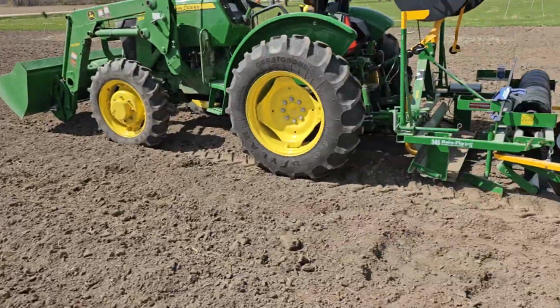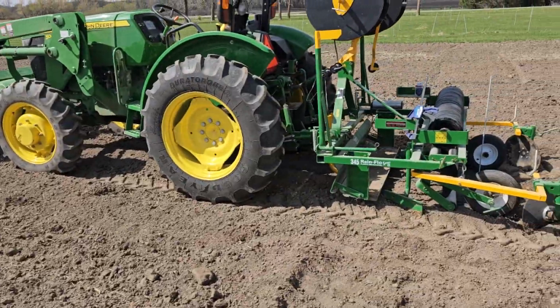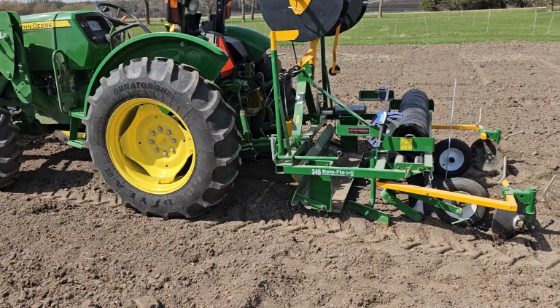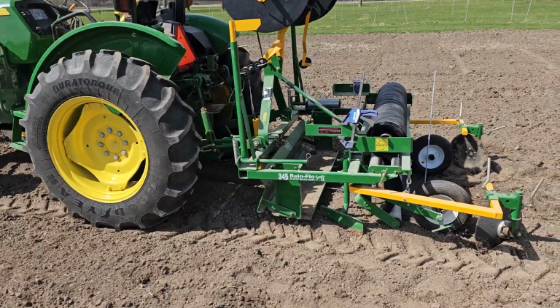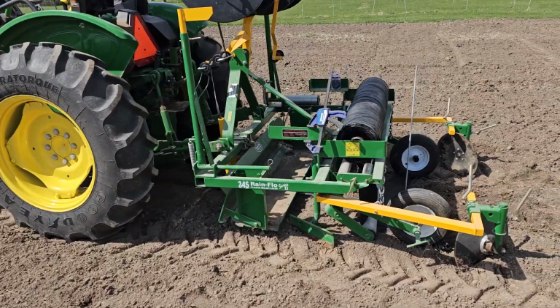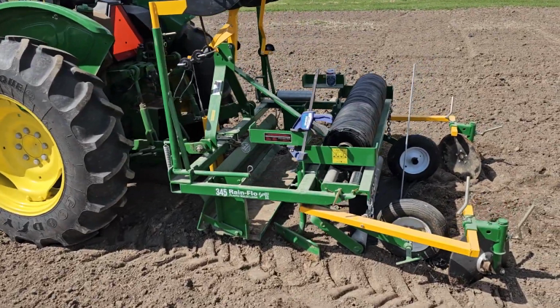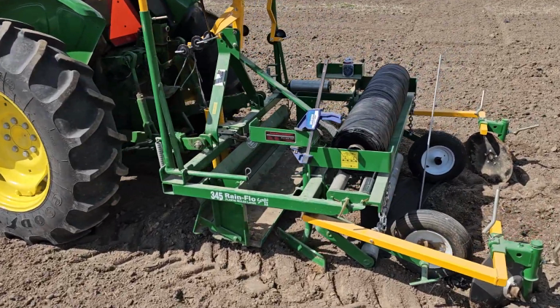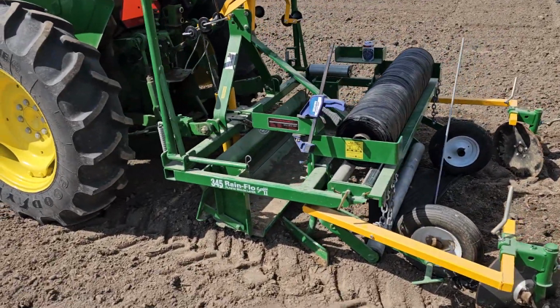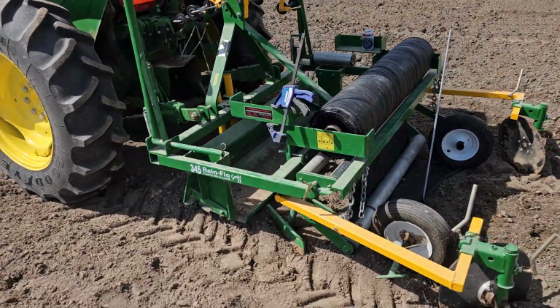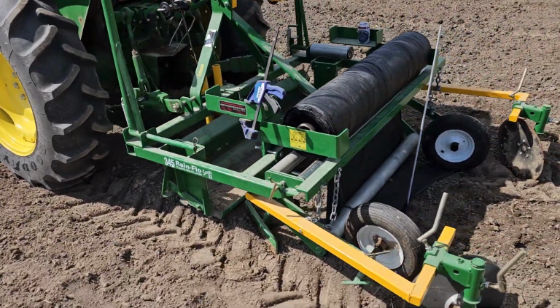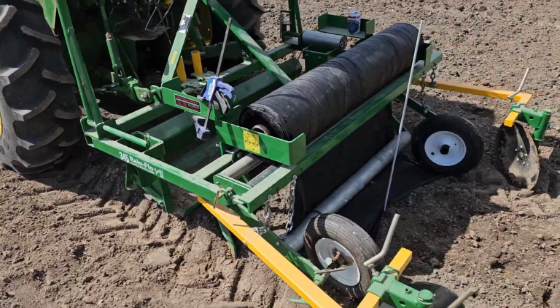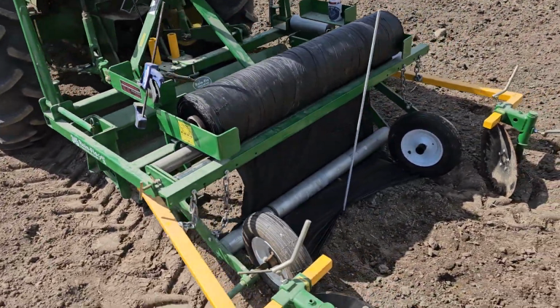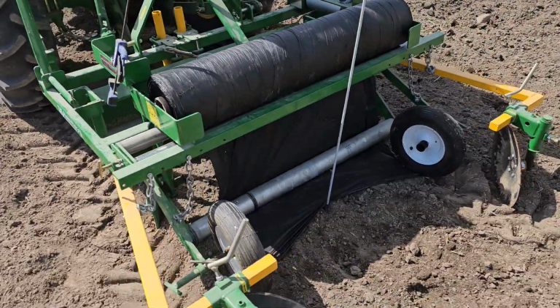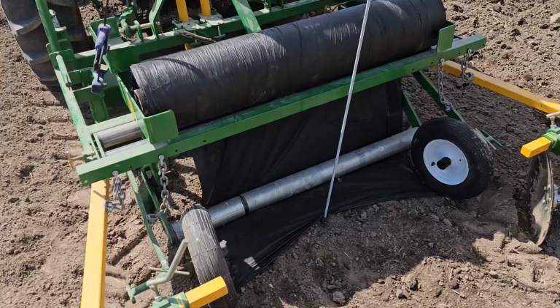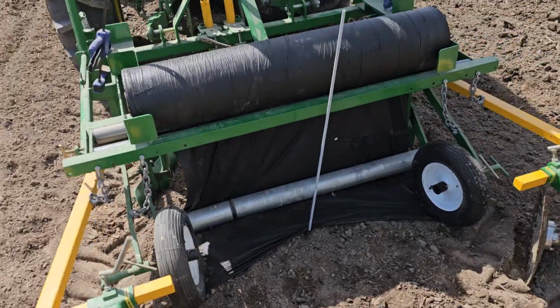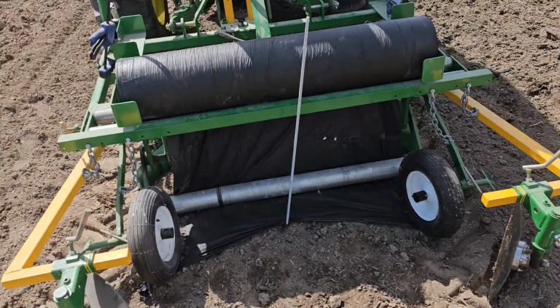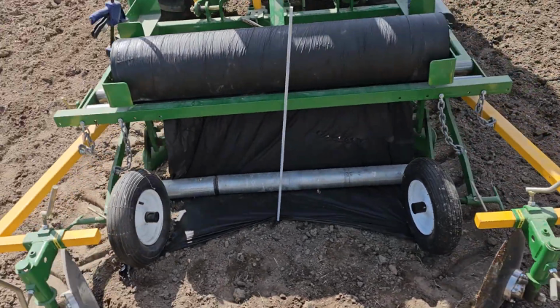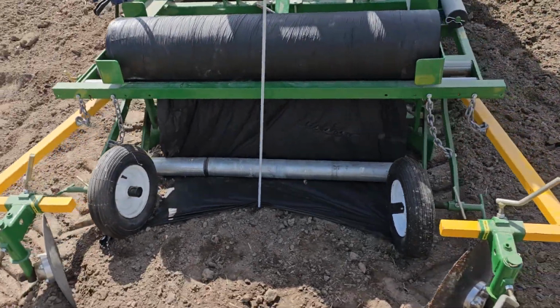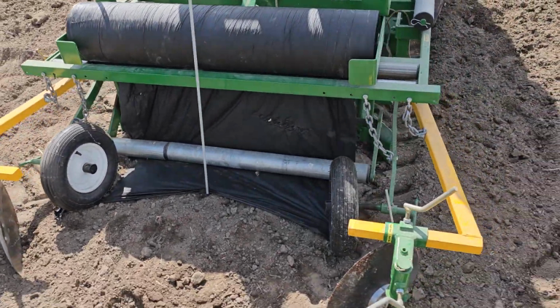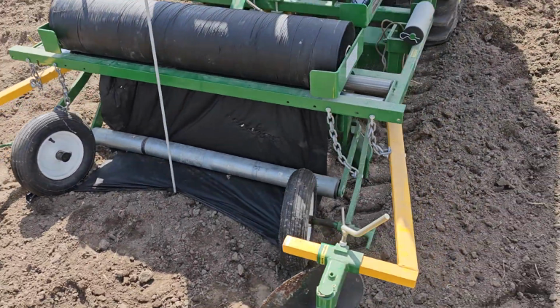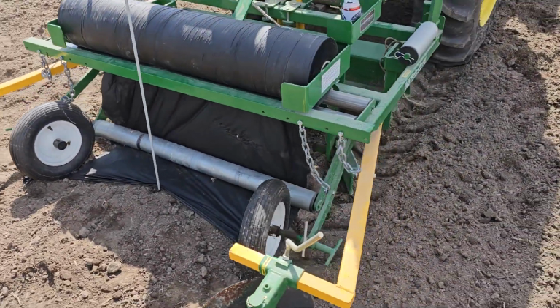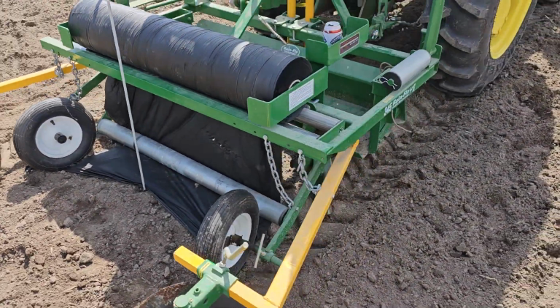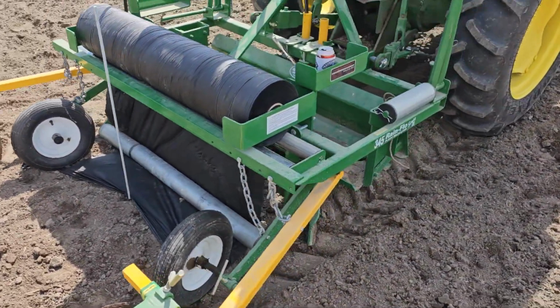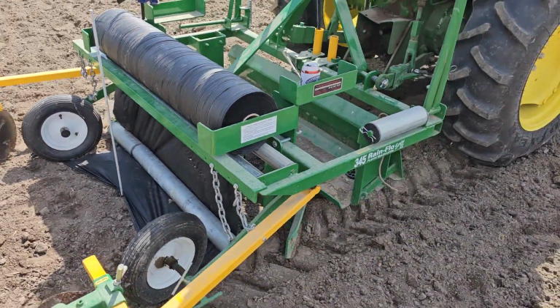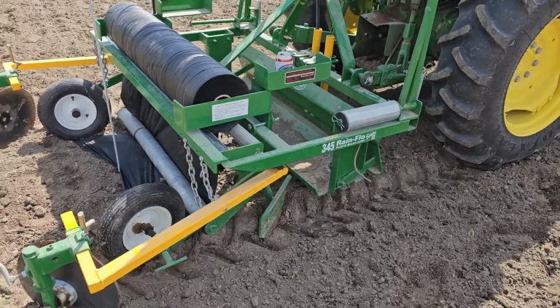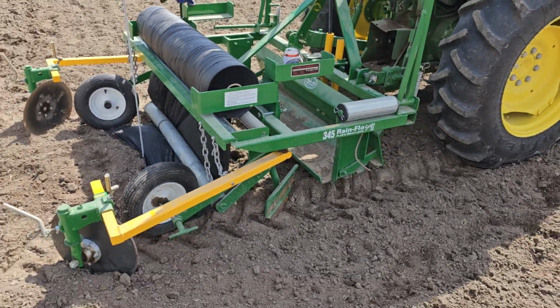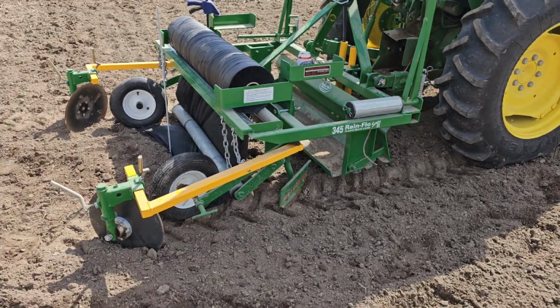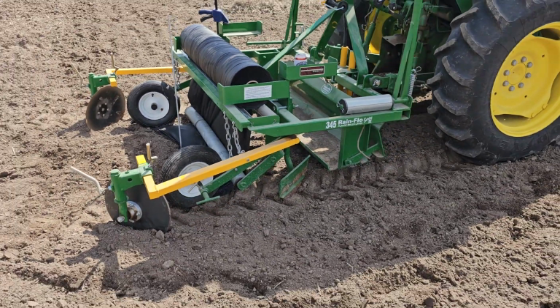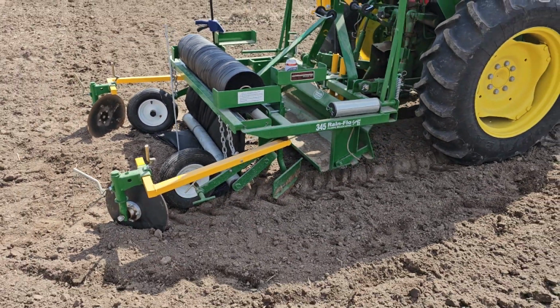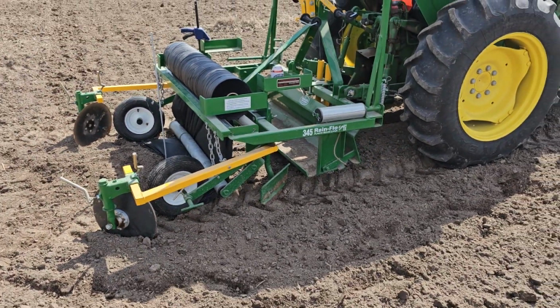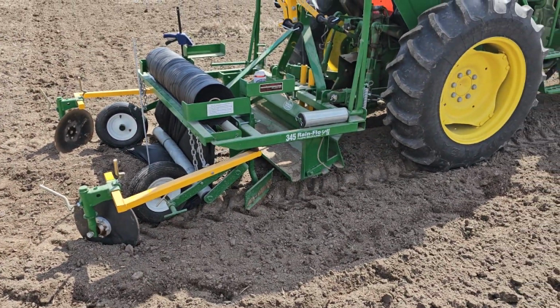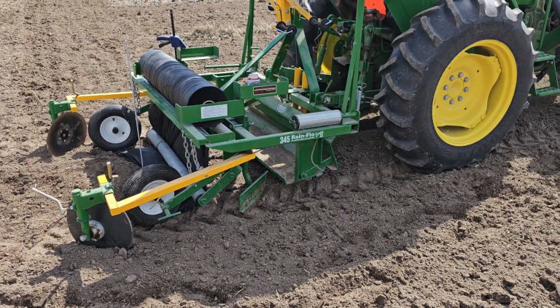This is our mulch layer. It's a Rainflo 345 Series 2. That's what it looks like, and I'll take another short clip in a minute once we get this first one laid down.